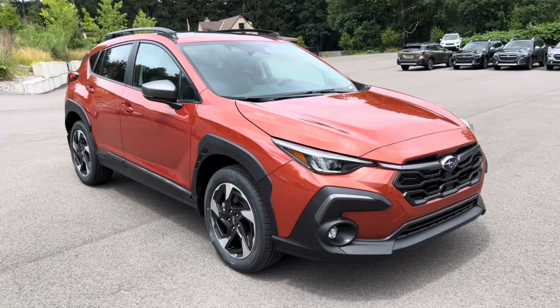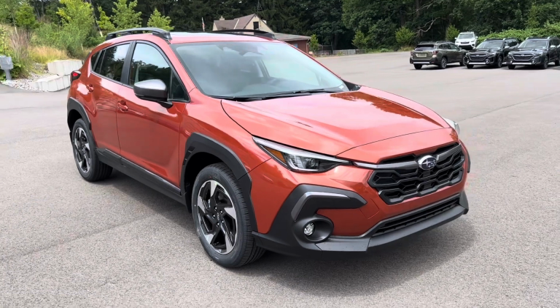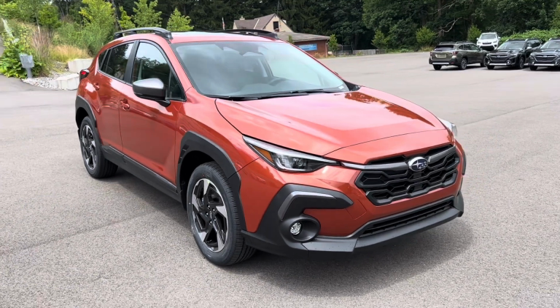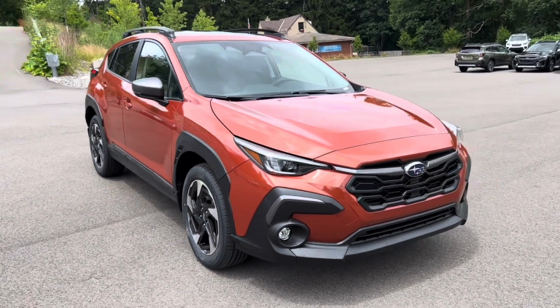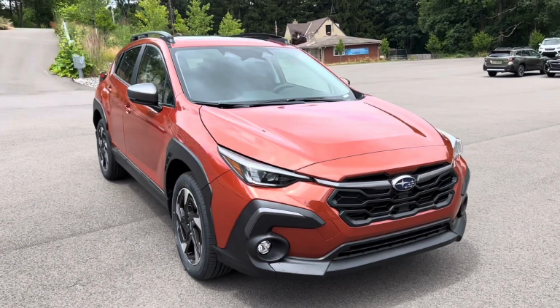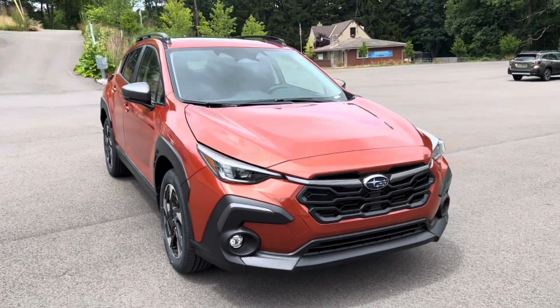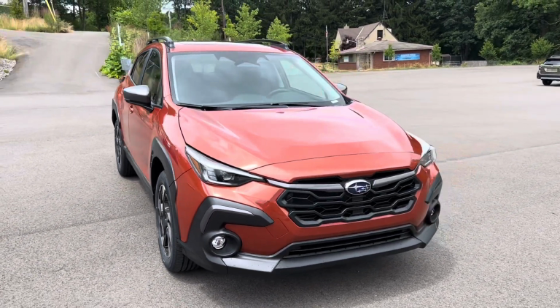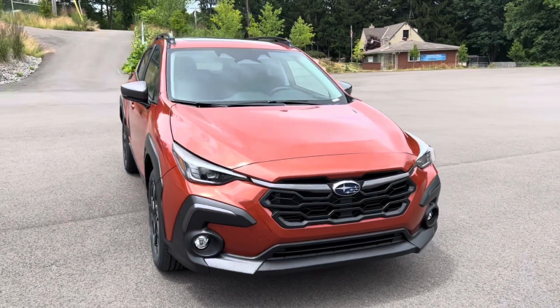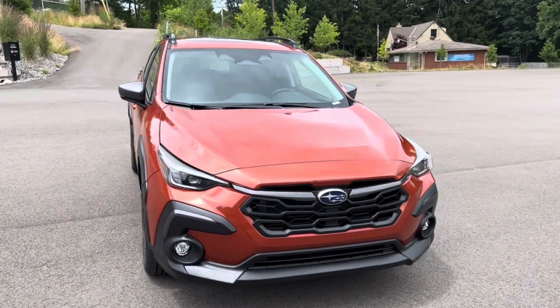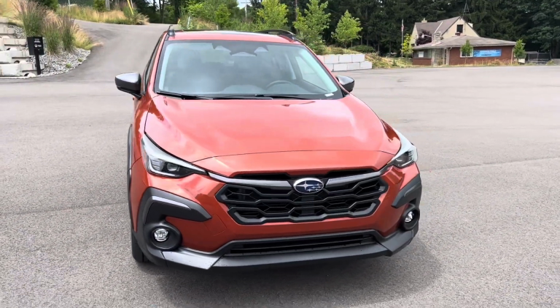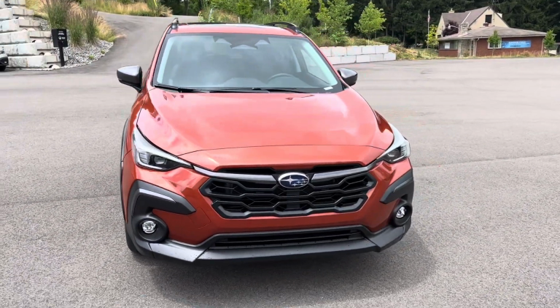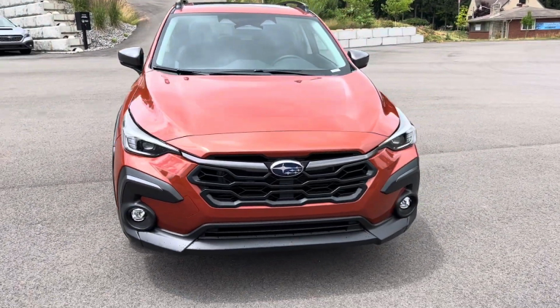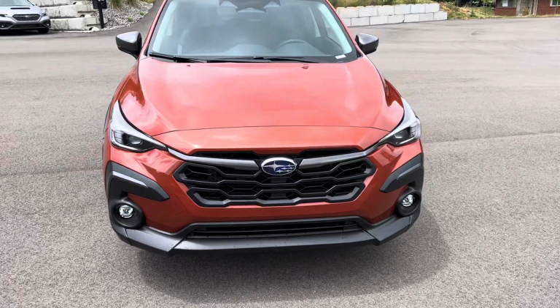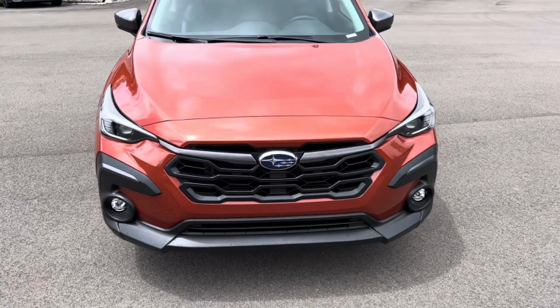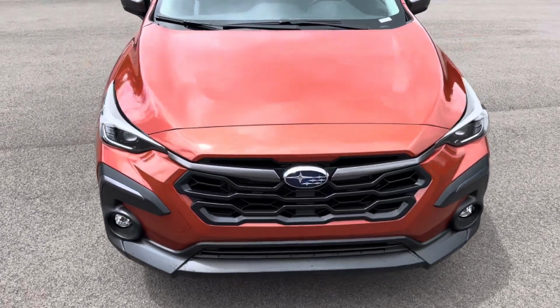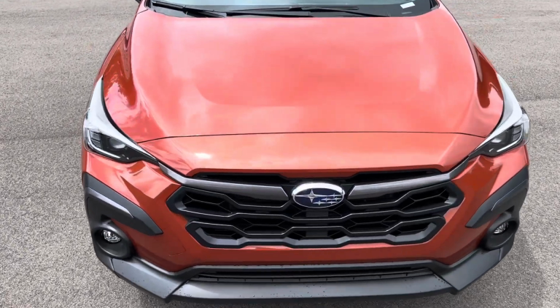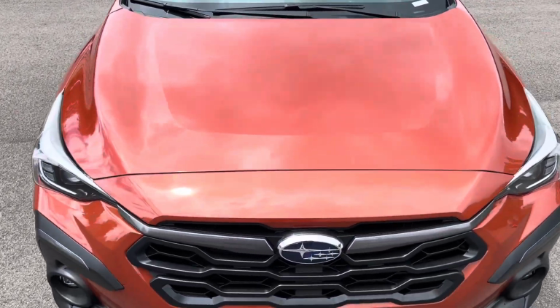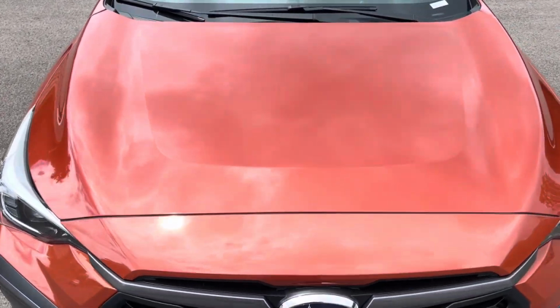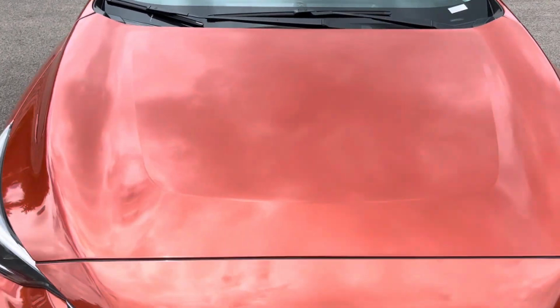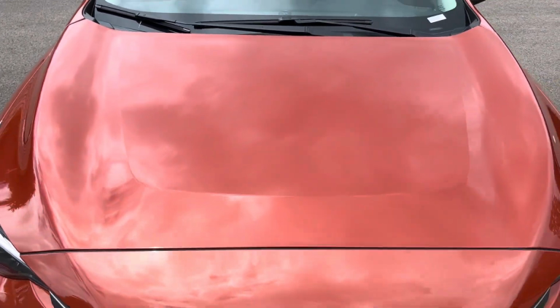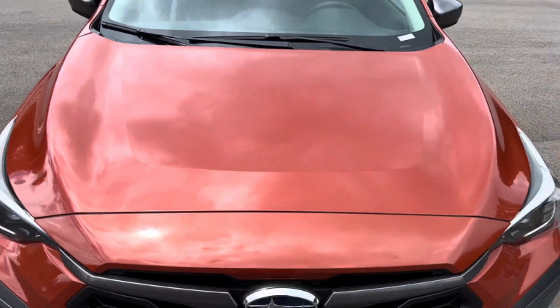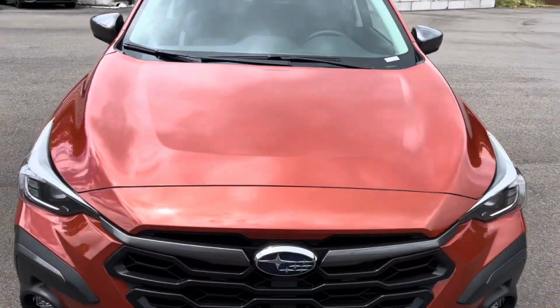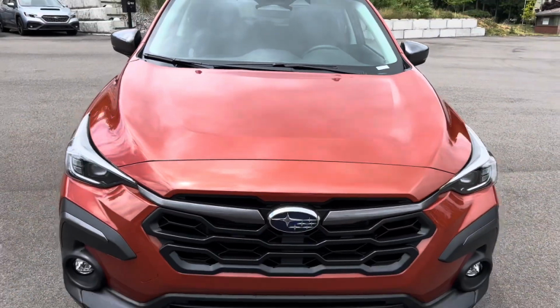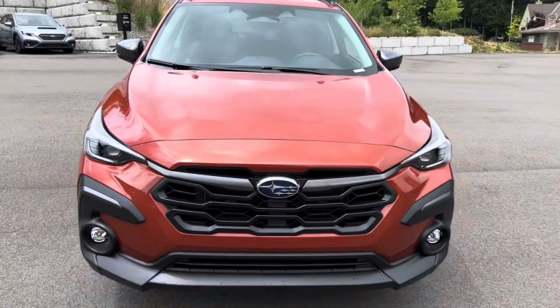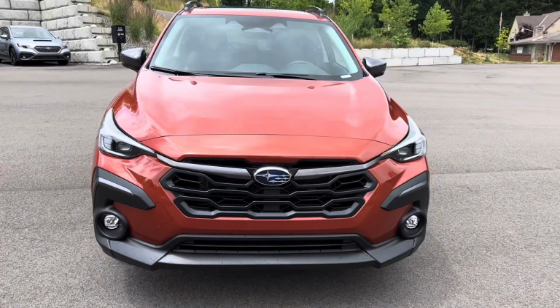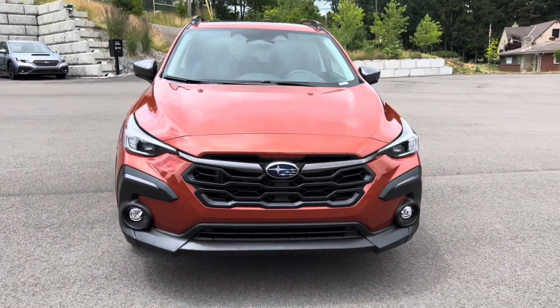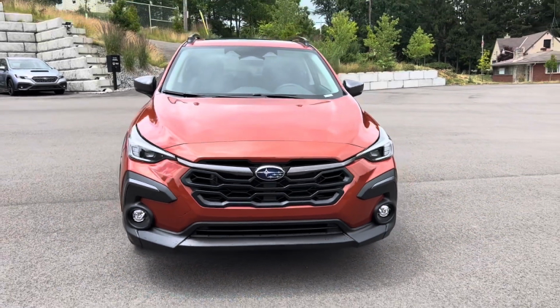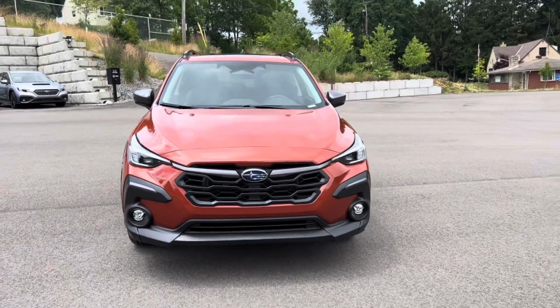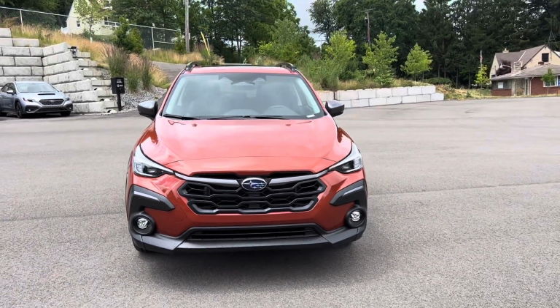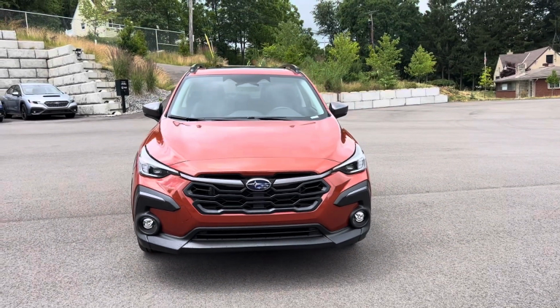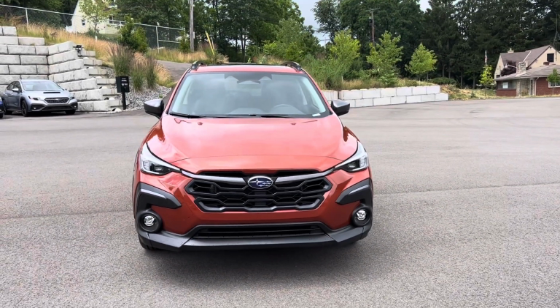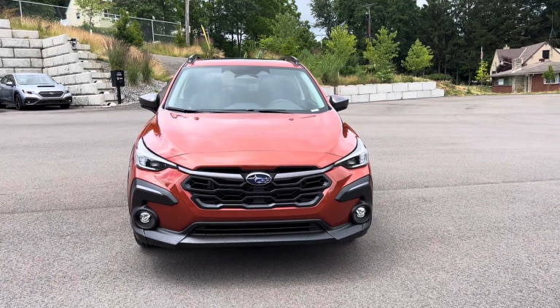Sun Blaze Orange, folks — hit that like button if you like this color. Smash that angry button if you don't like that color. That would be on my Facebook app, so figure it out on YouTube.